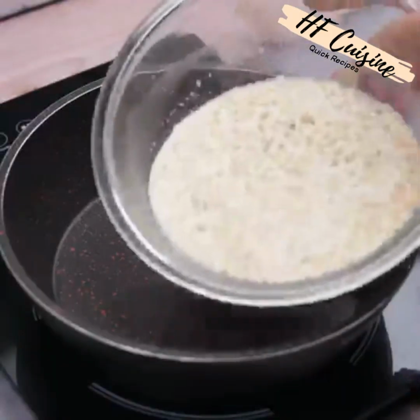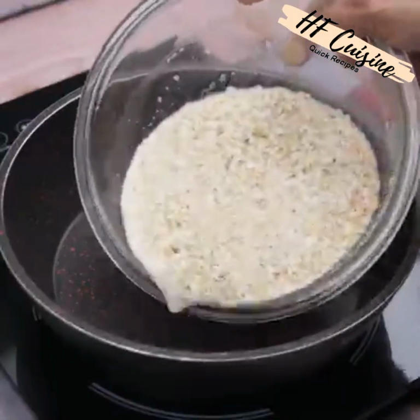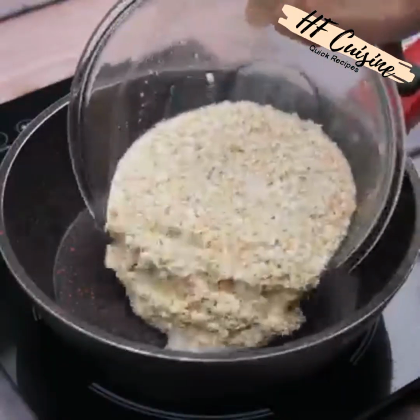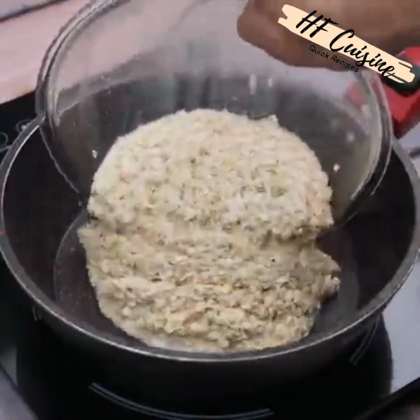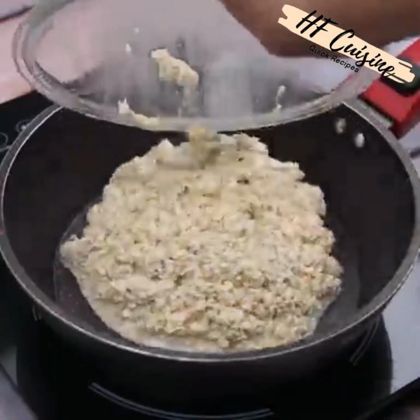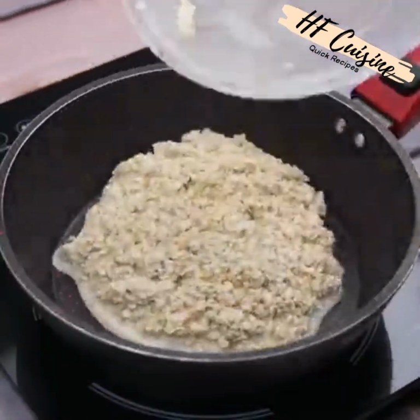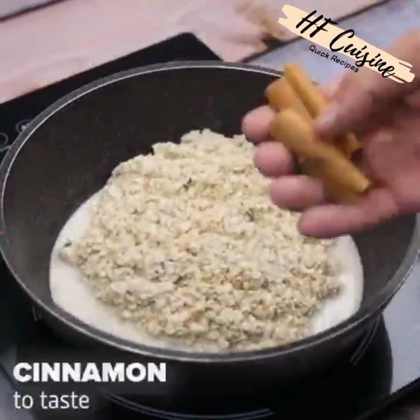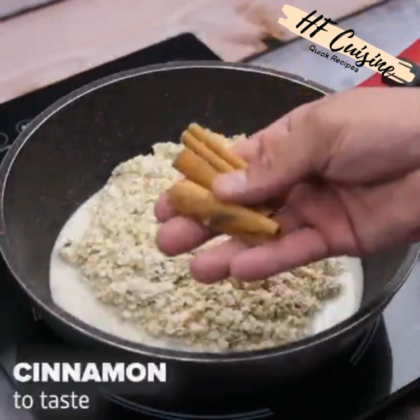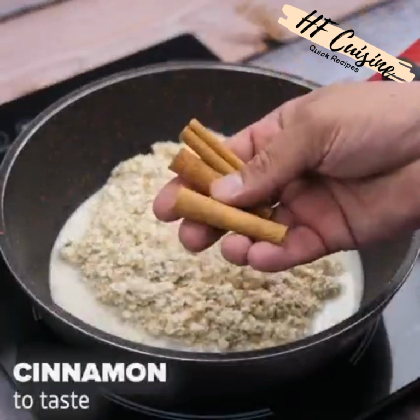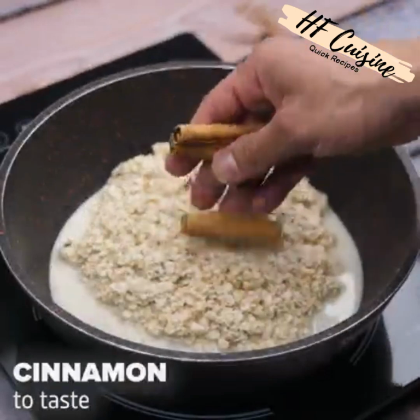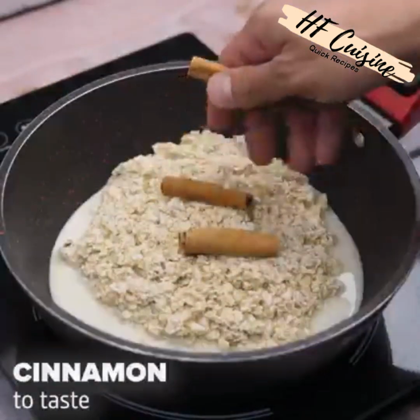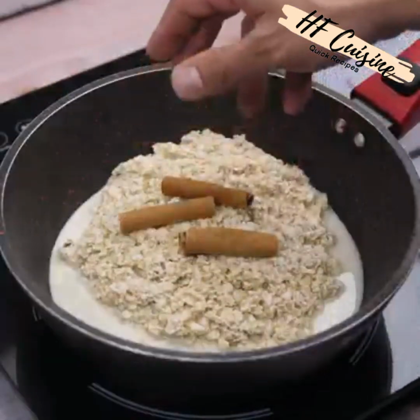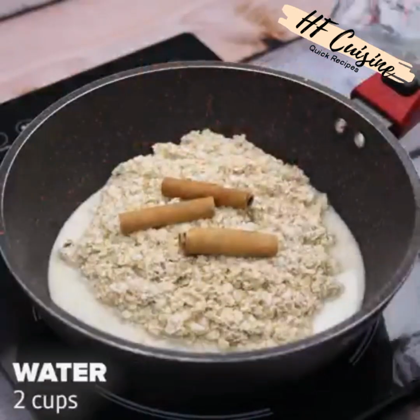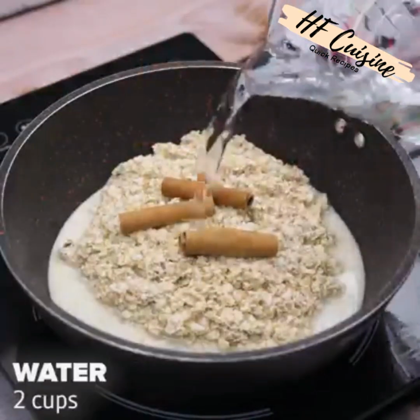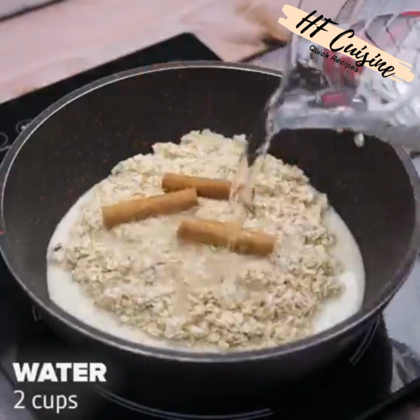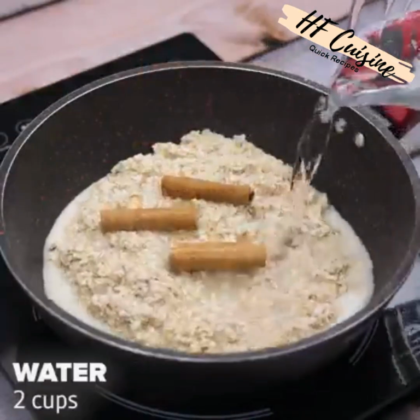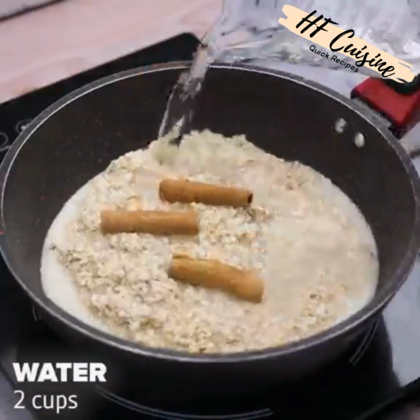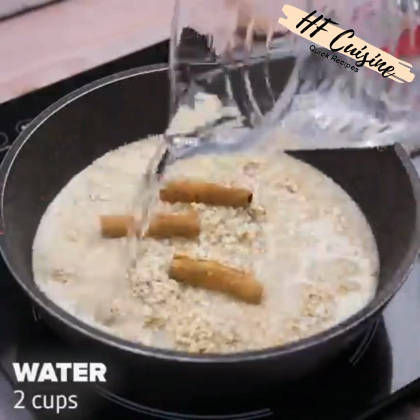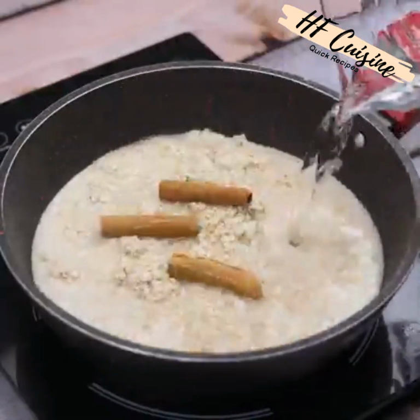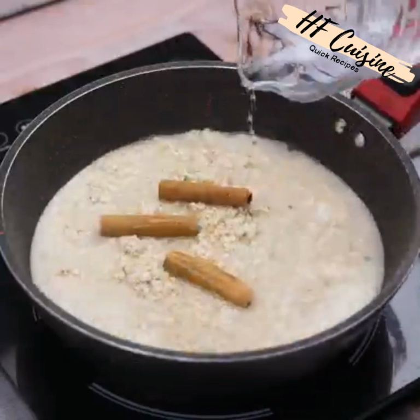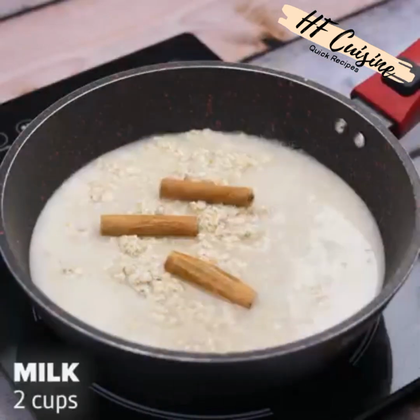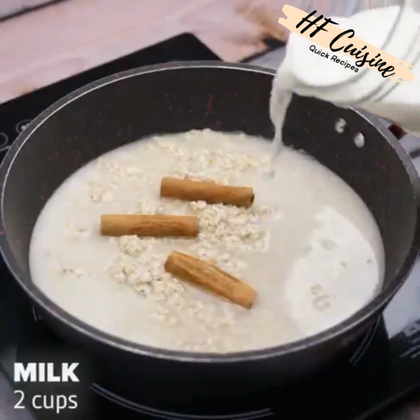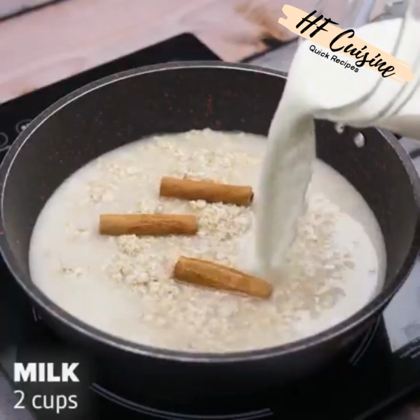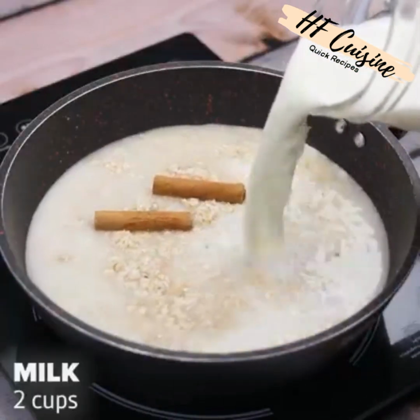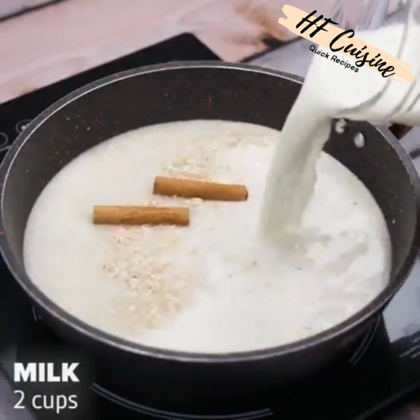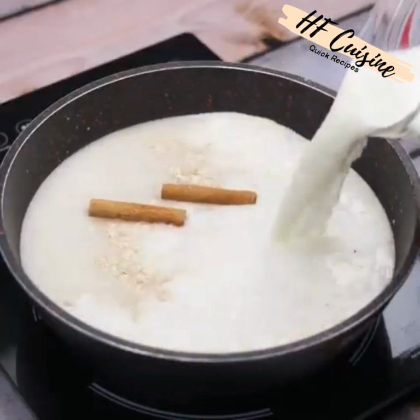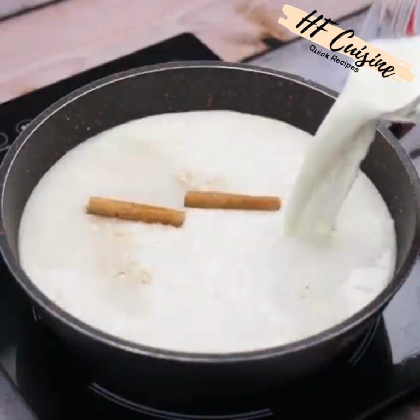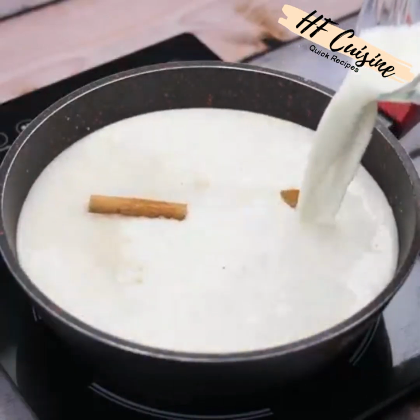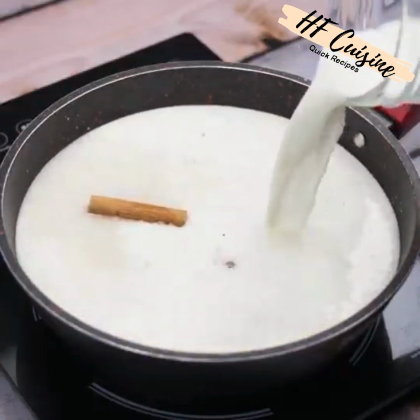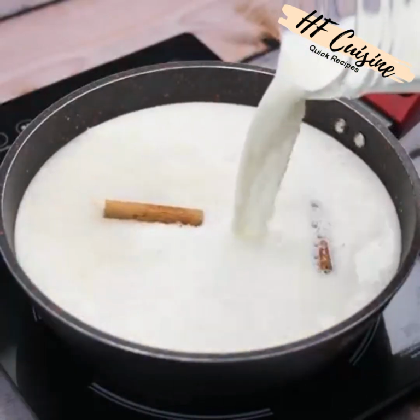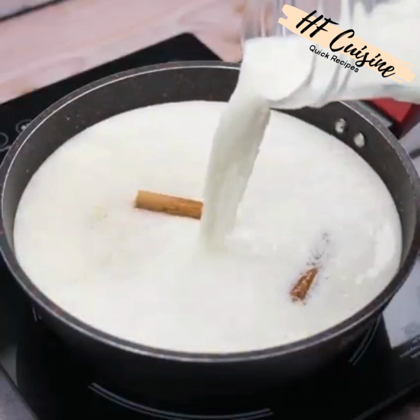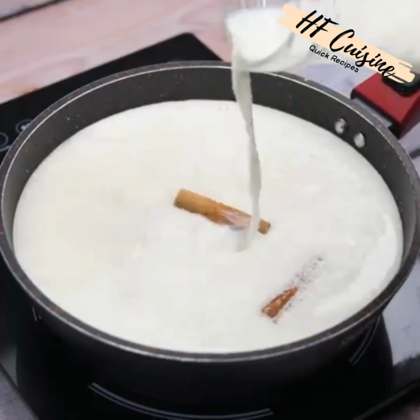After the time, I will transfer the hydrated oats to a pan, then I will add a little cinnamon to taste, then two cups of water and two cups of milk. This recipe is amazing, it will surprise you.